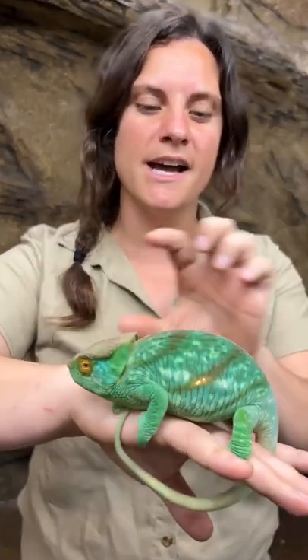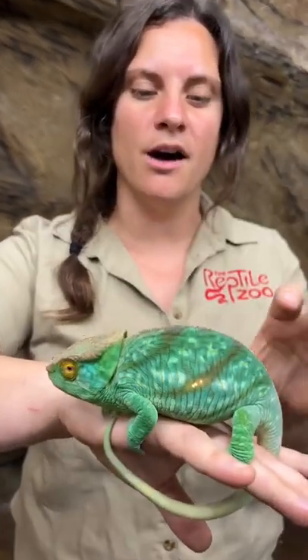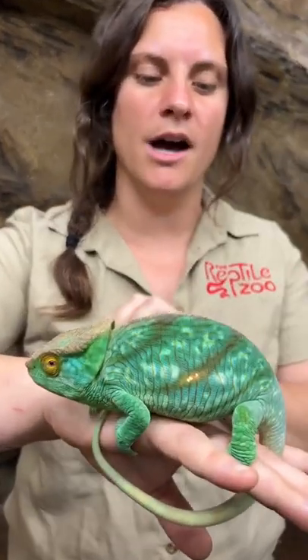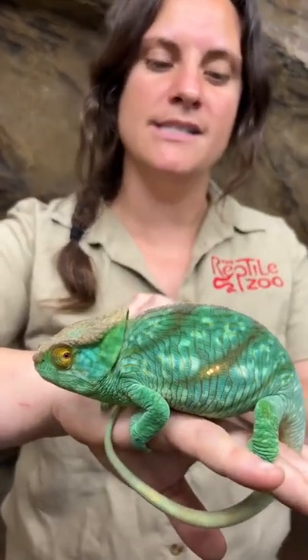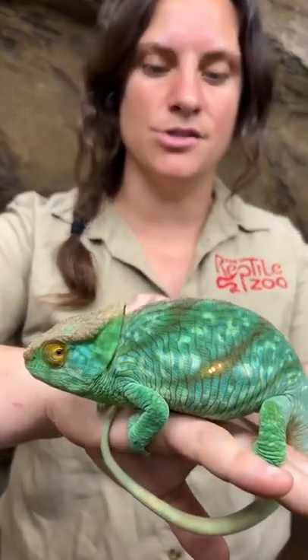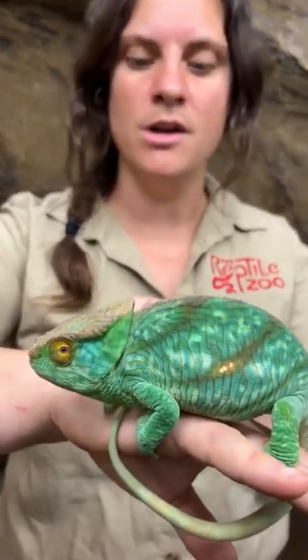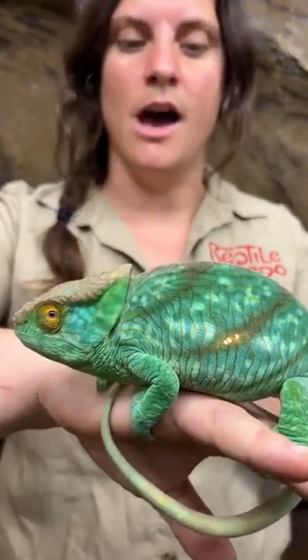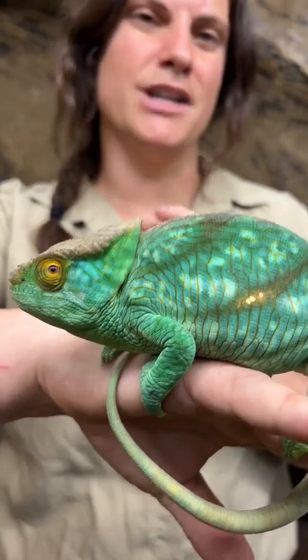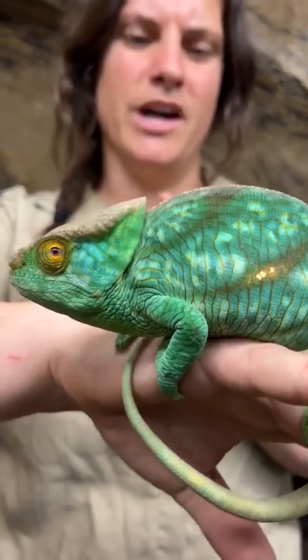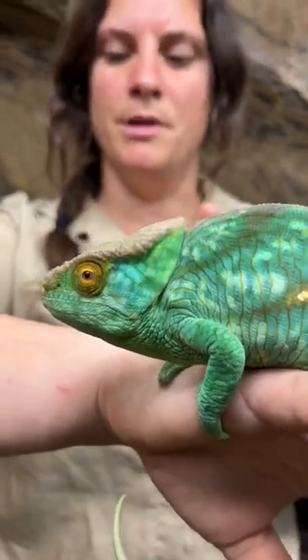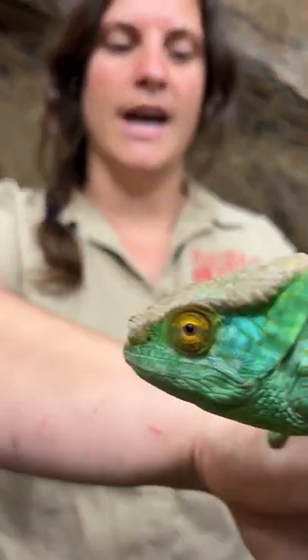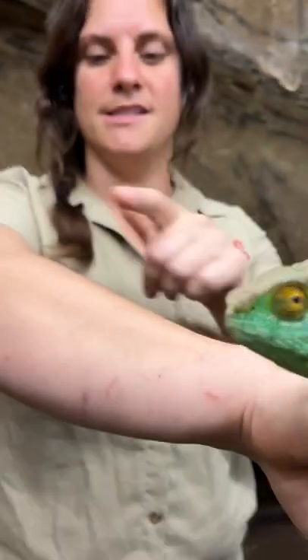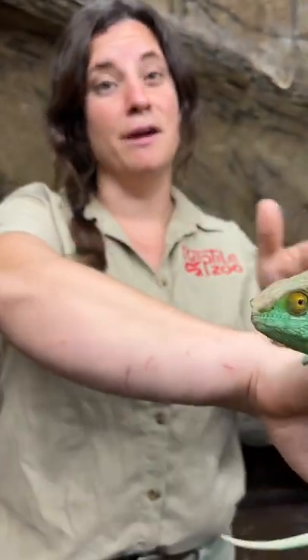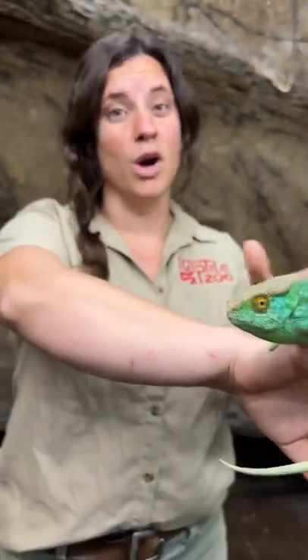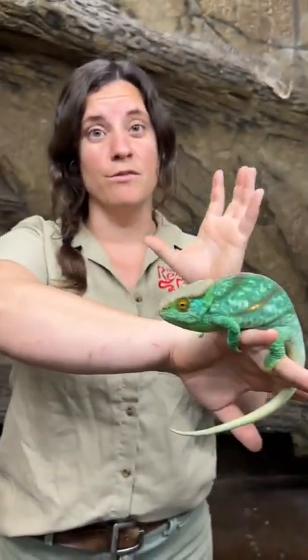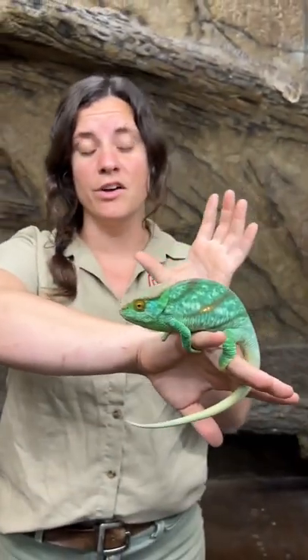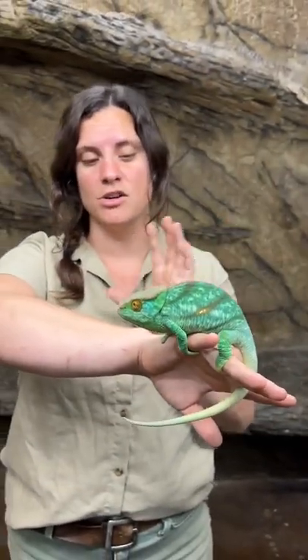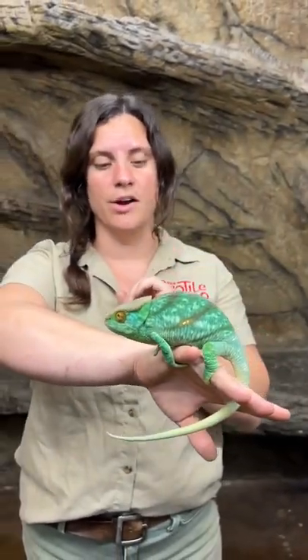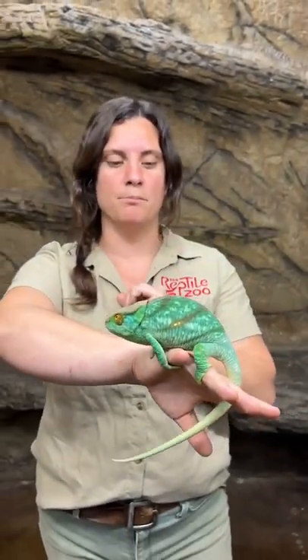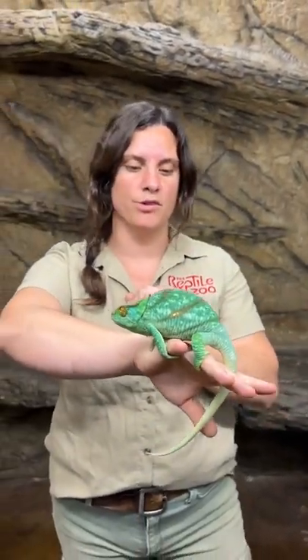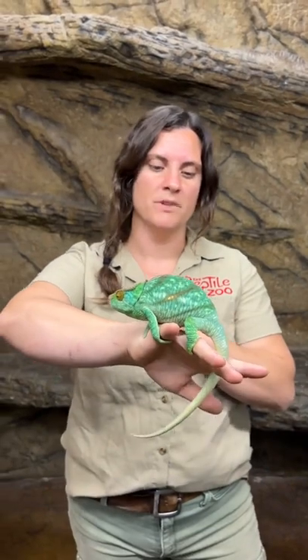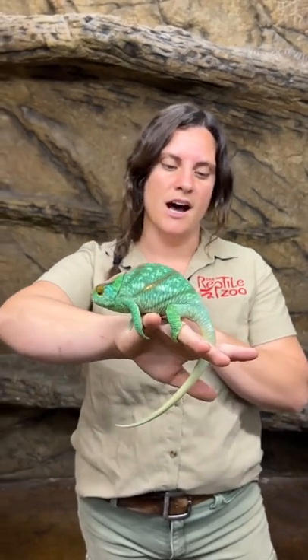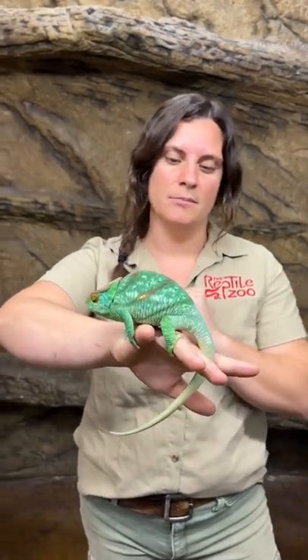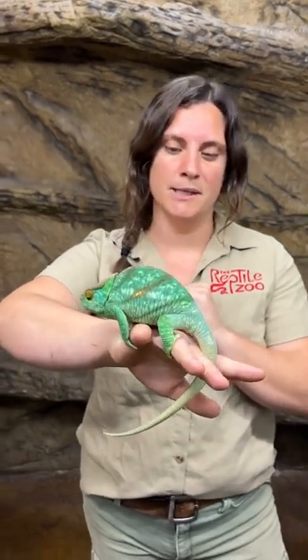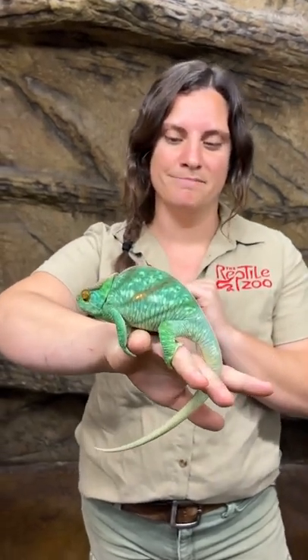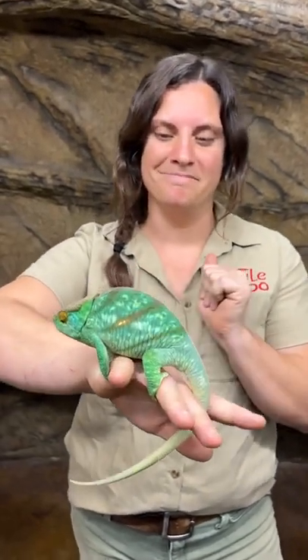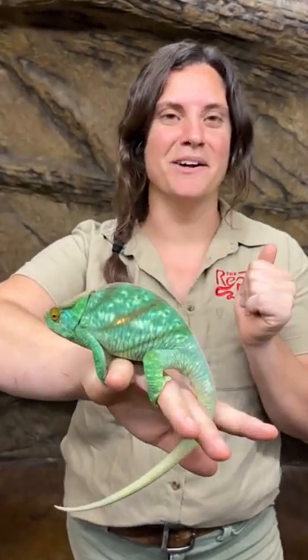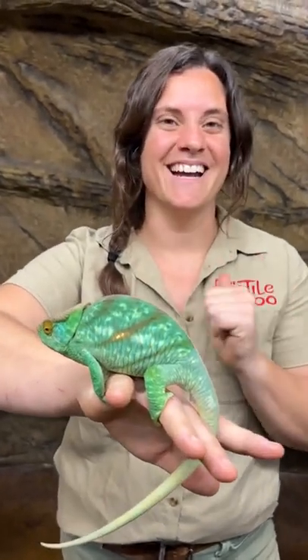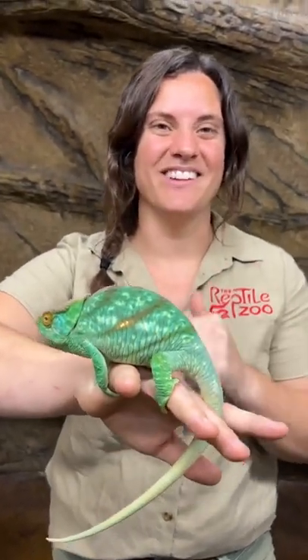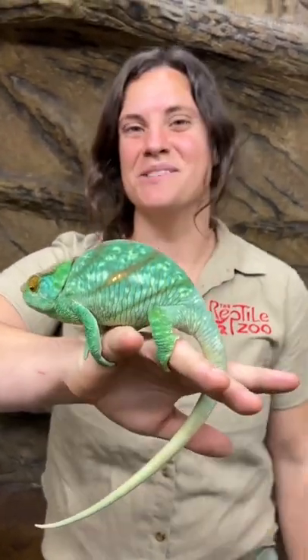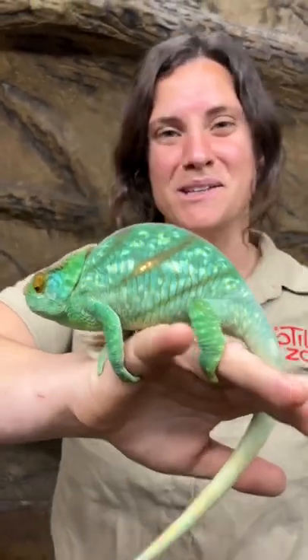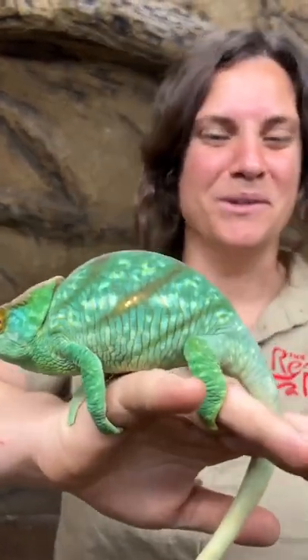This guy's about midsize or so. He's like a juvenile one, but they'll get the size of my forearm. They're very large, very big, beautiful chameleons. I'm very excited to have them here at the zoo. They're really, really cool.